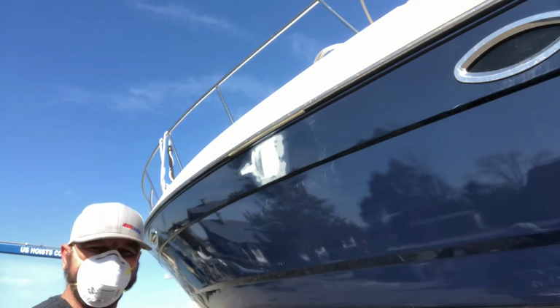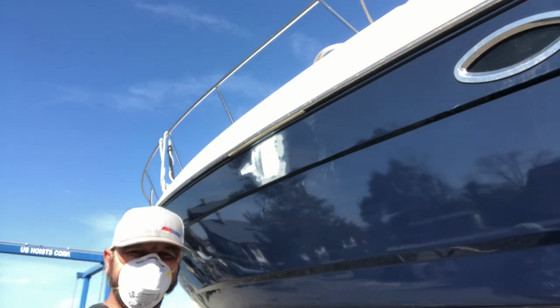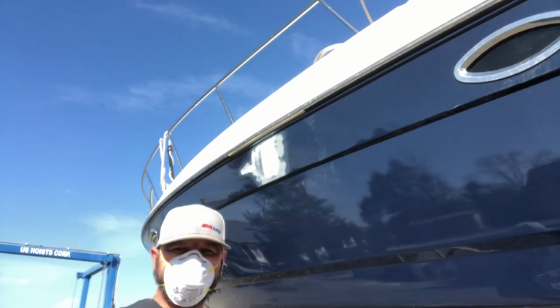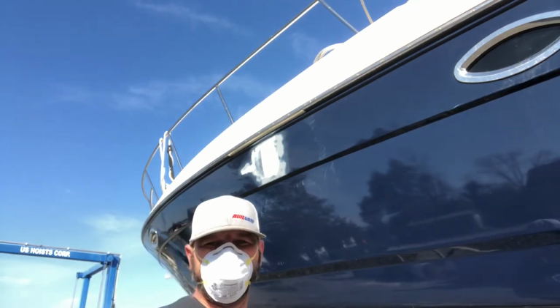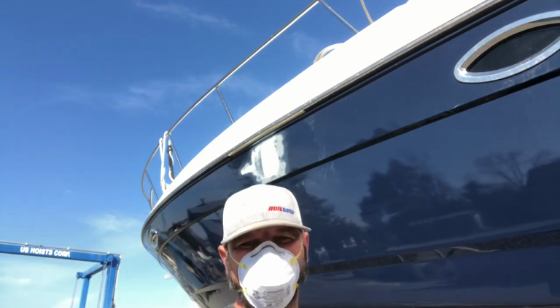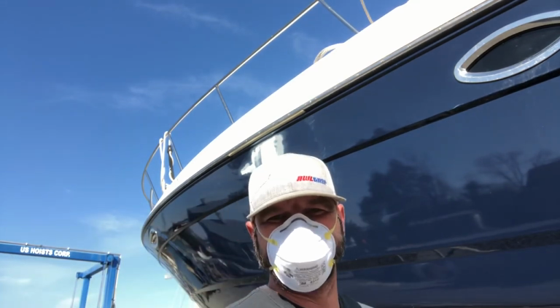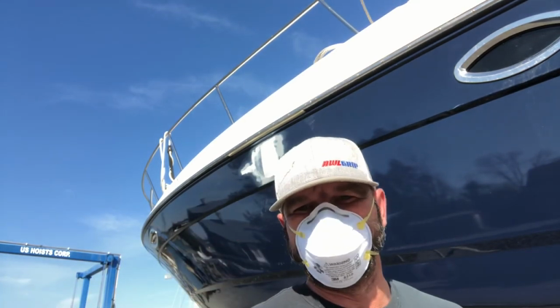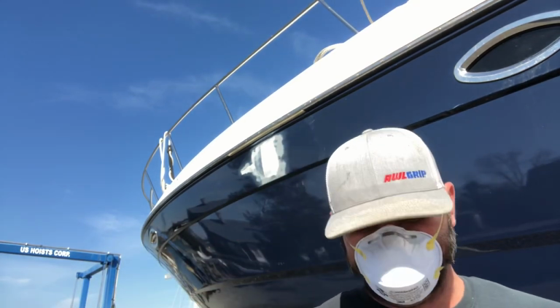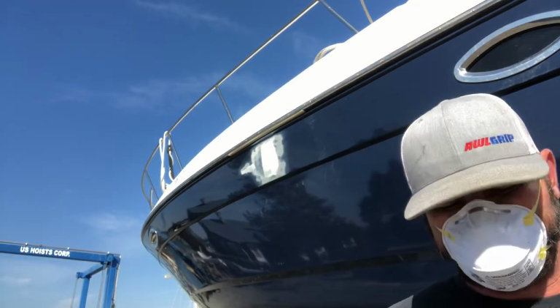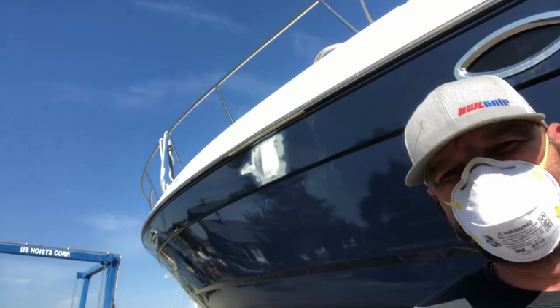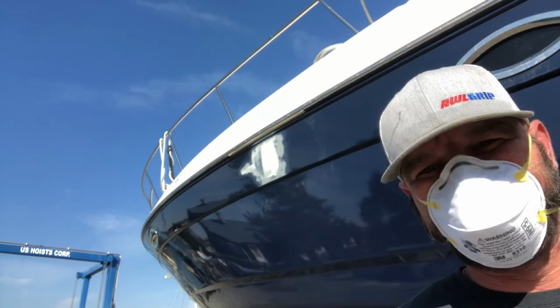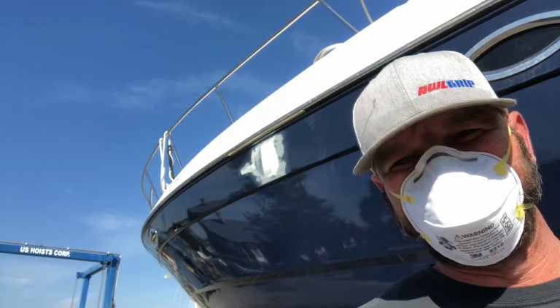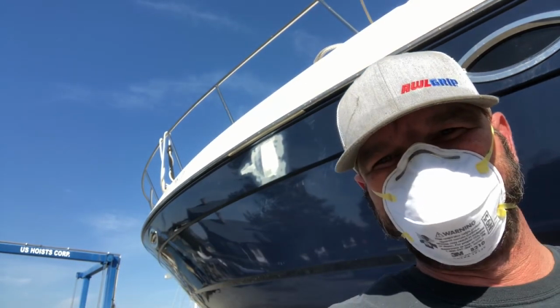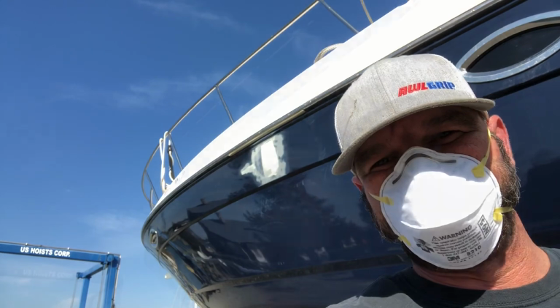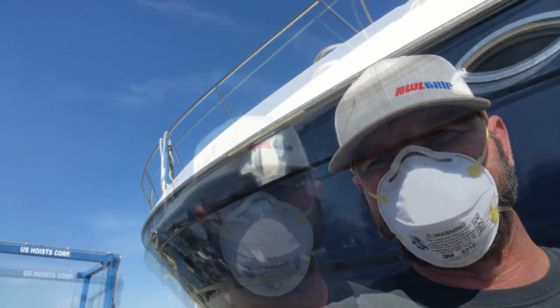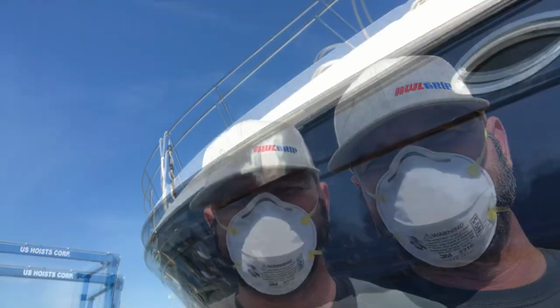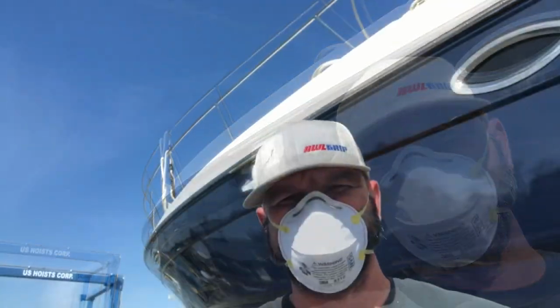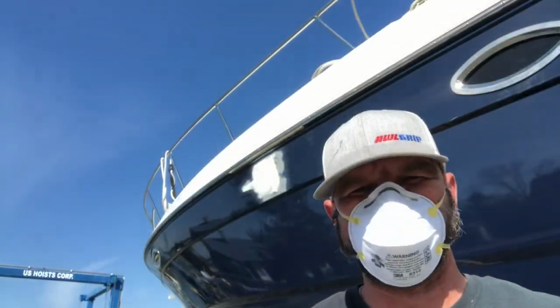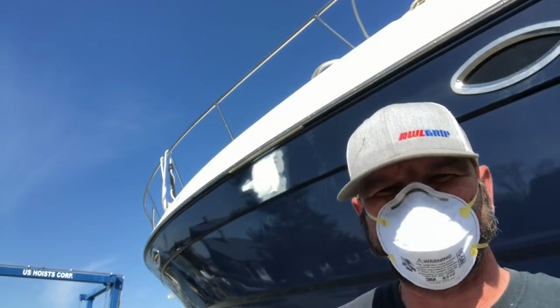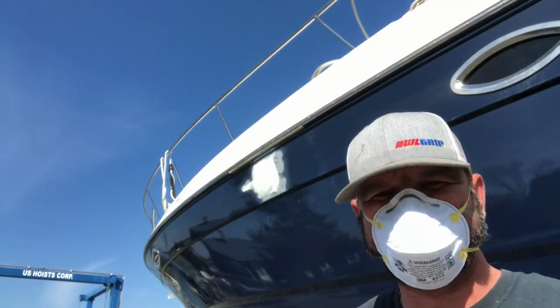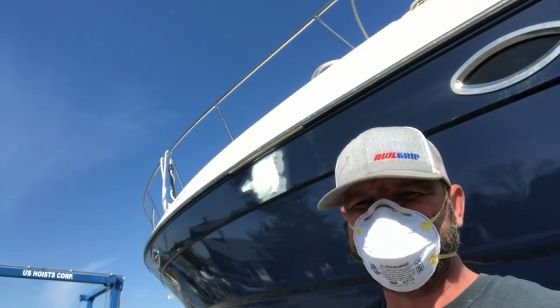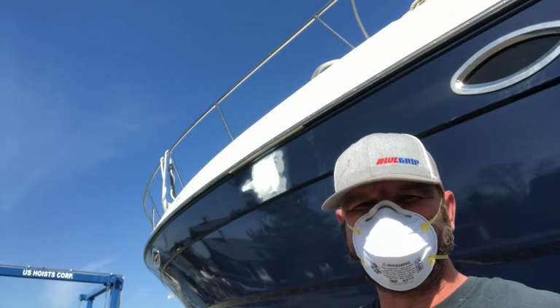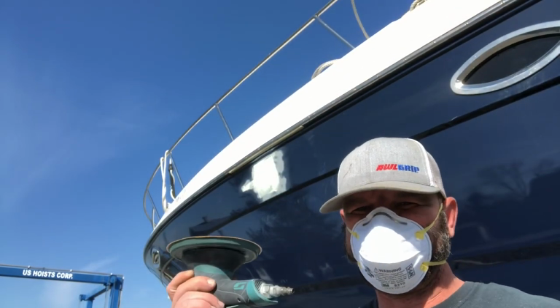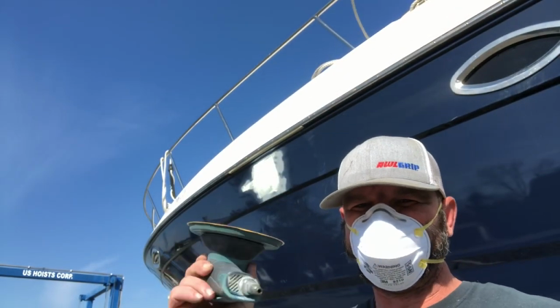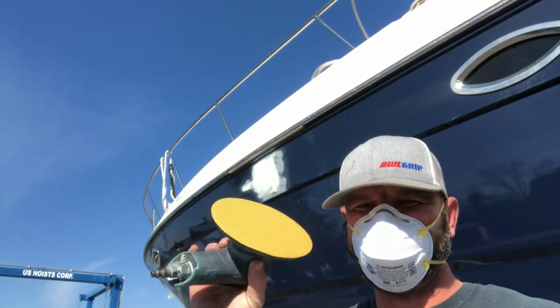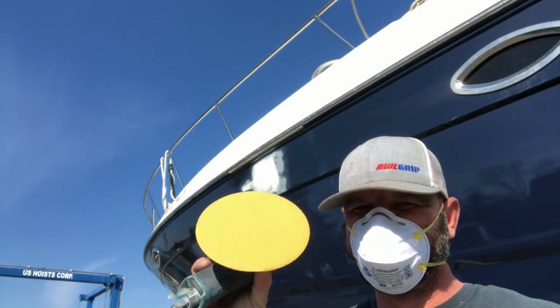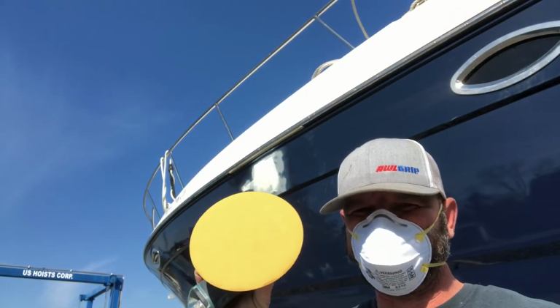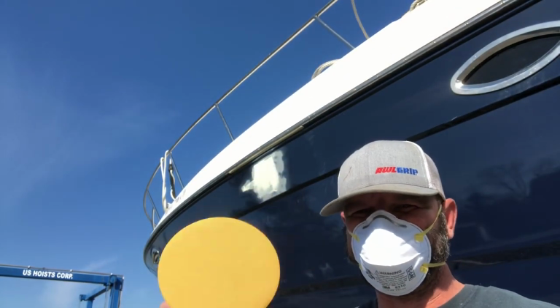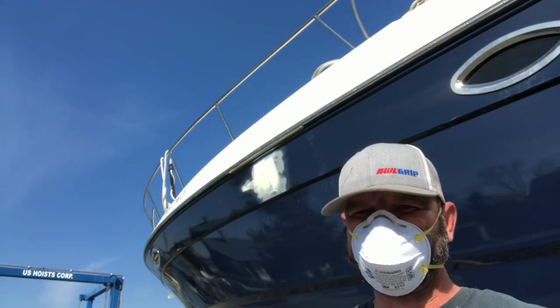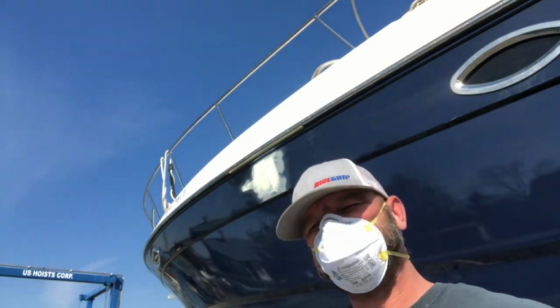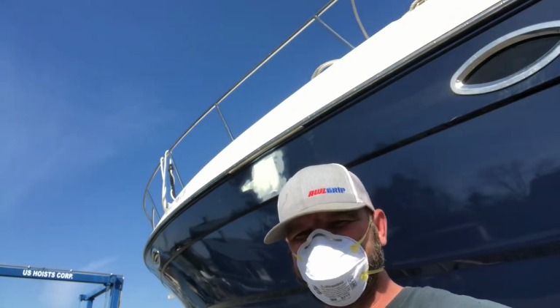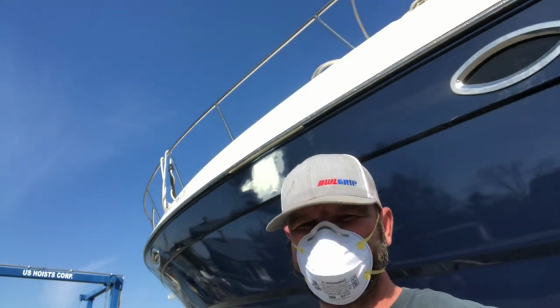Sand it with 120 grit and get everything ready for primer. She's ready to sand again - 120 grit, let's get it done.